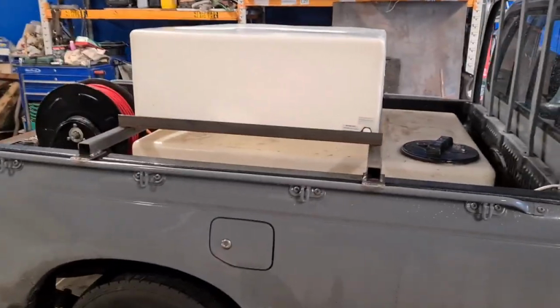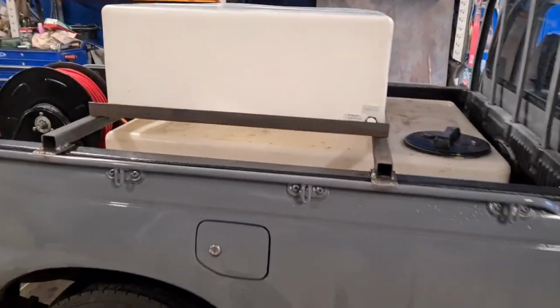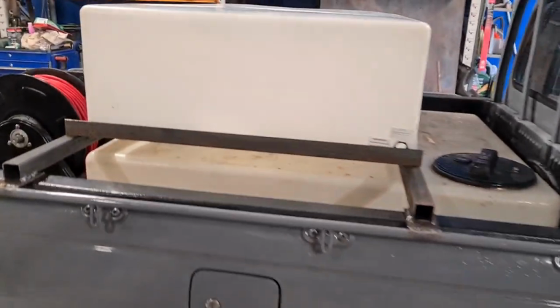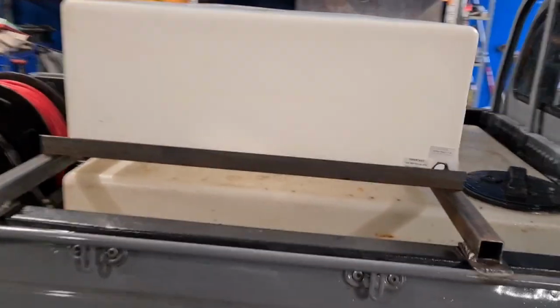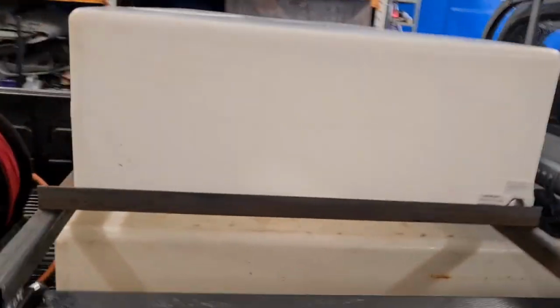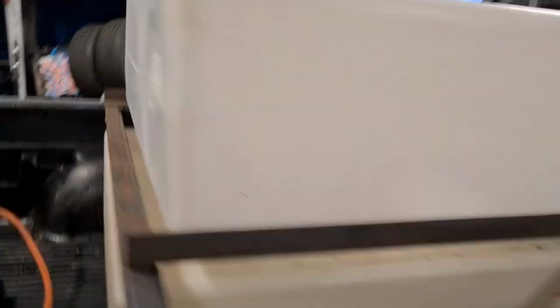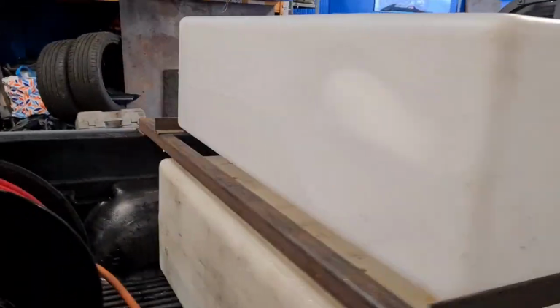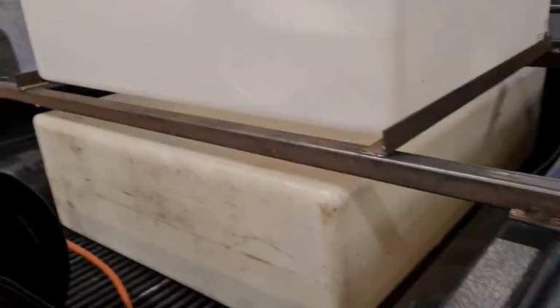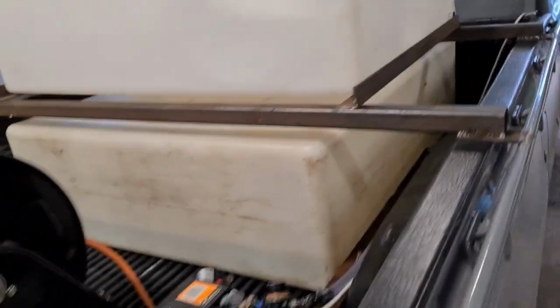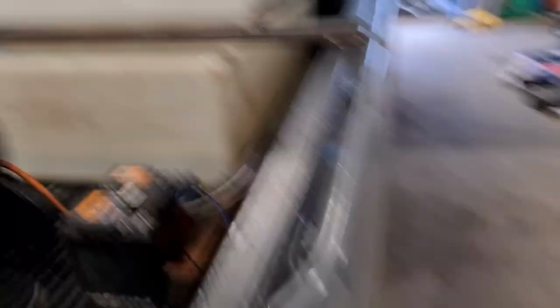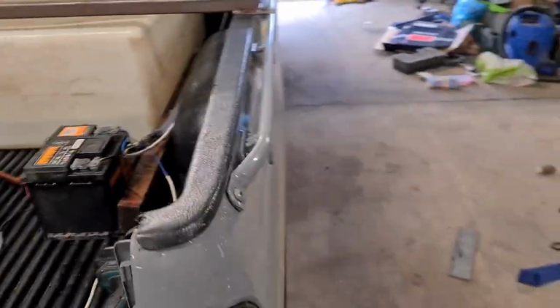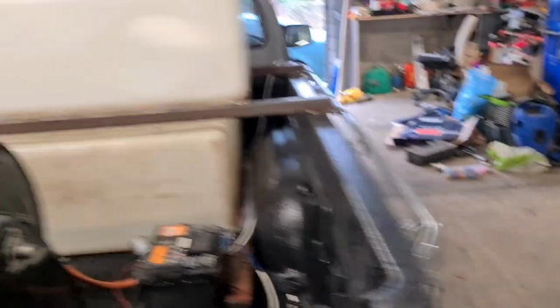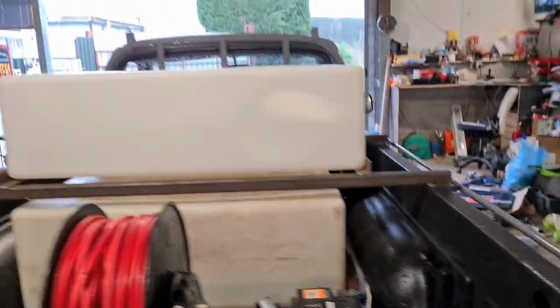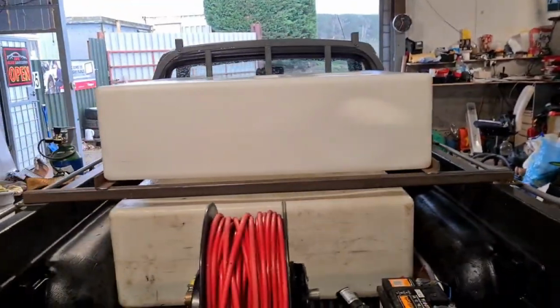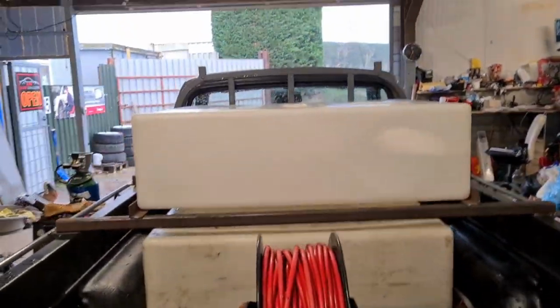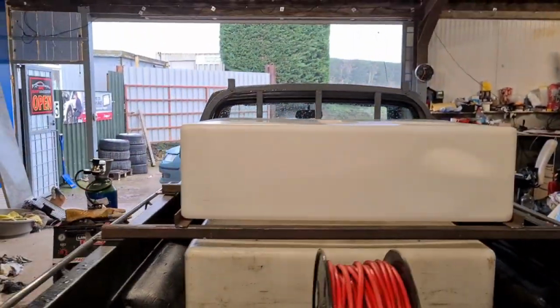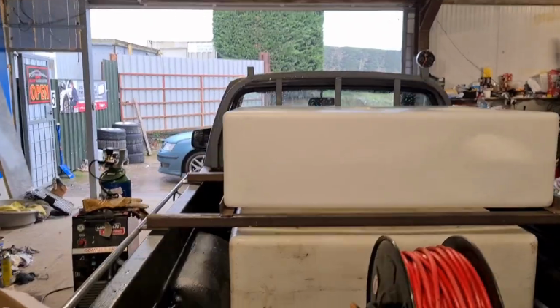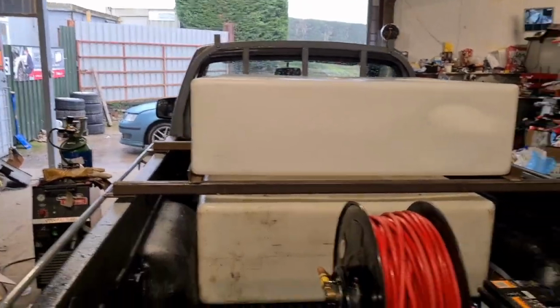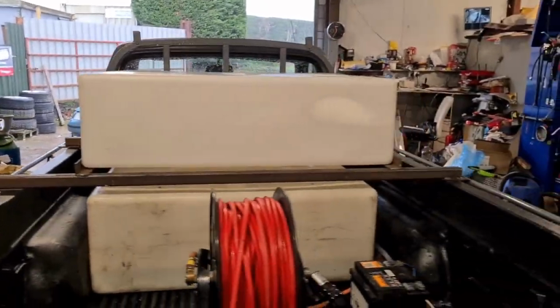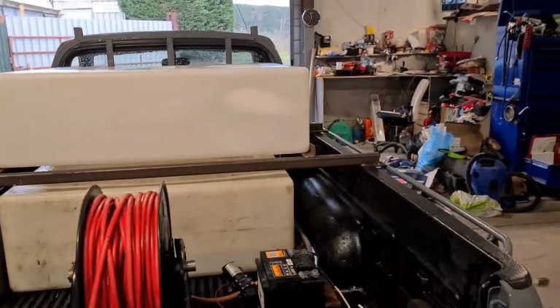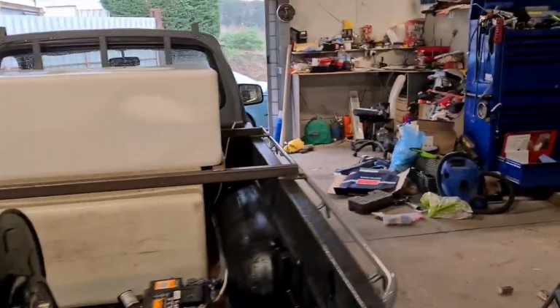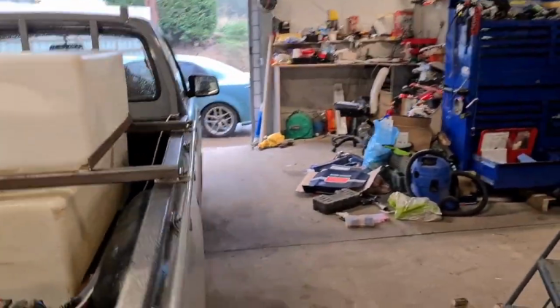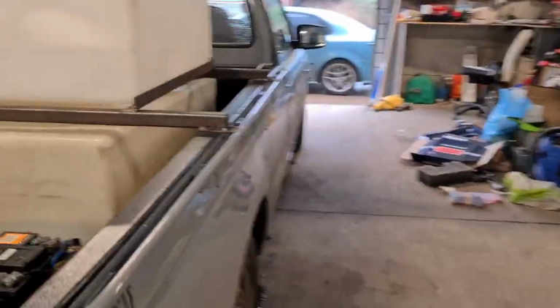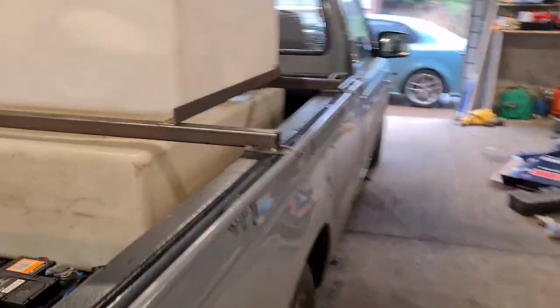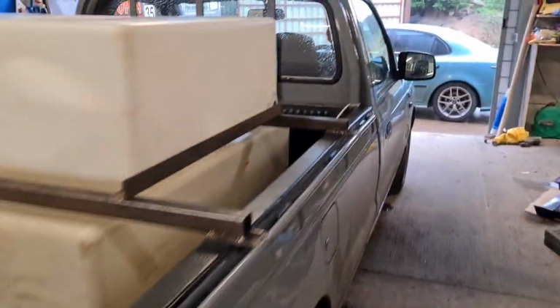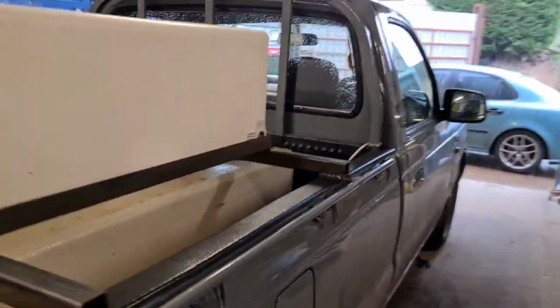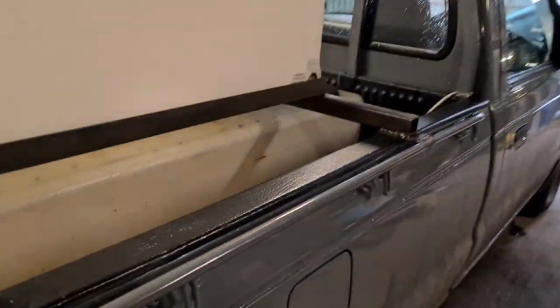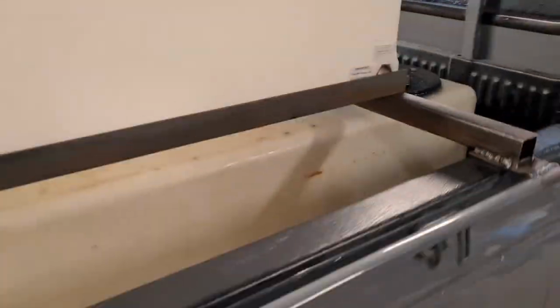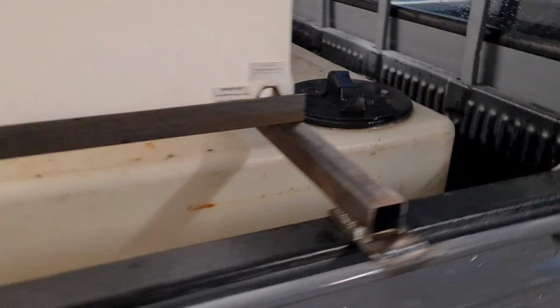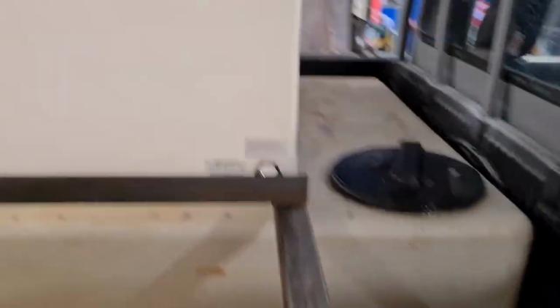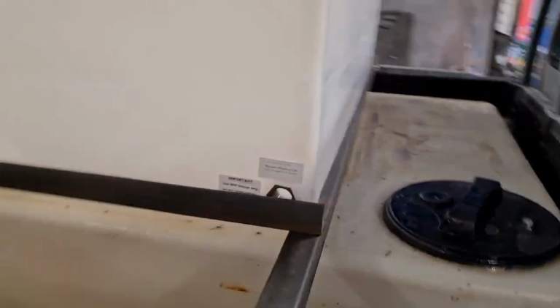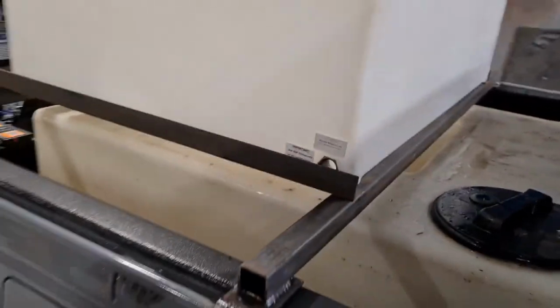So we're just measuring up and squaring up the top tank - obviously I don't want it to be skew-whiff. There we go, that's how the top tank framework is going to be - it's just the beginning of it.